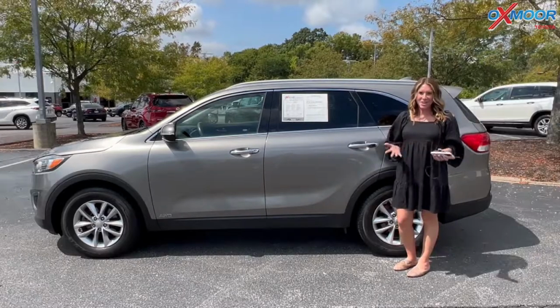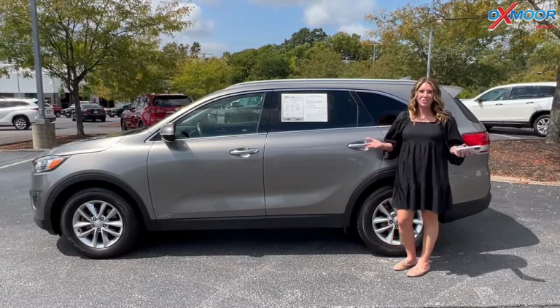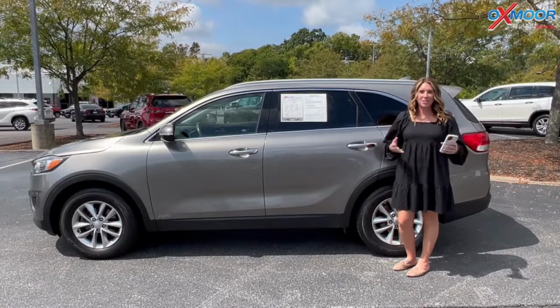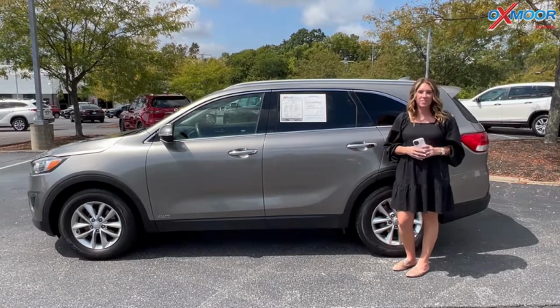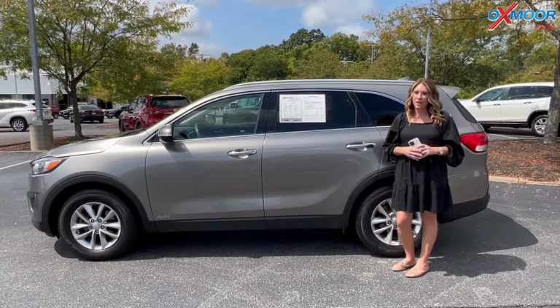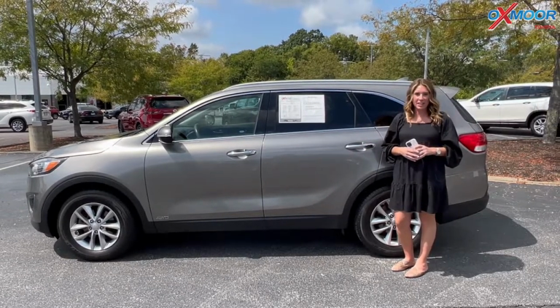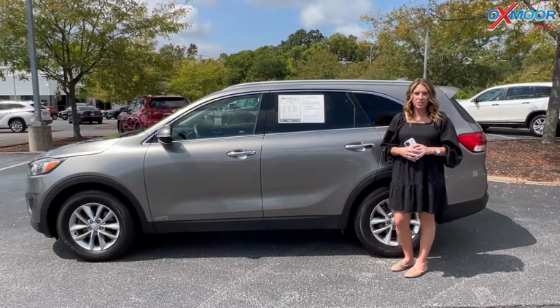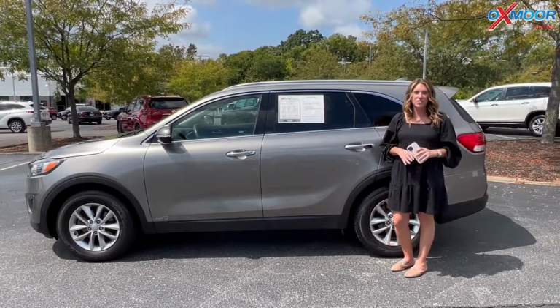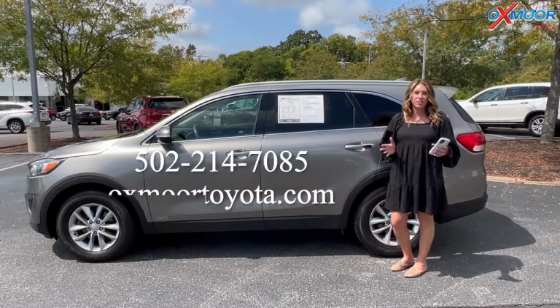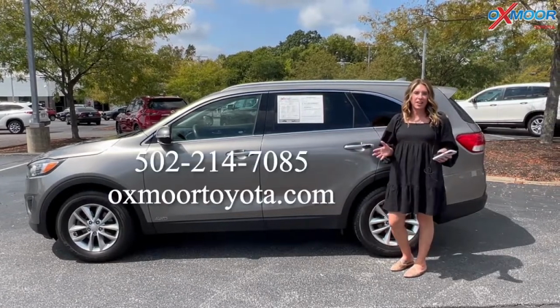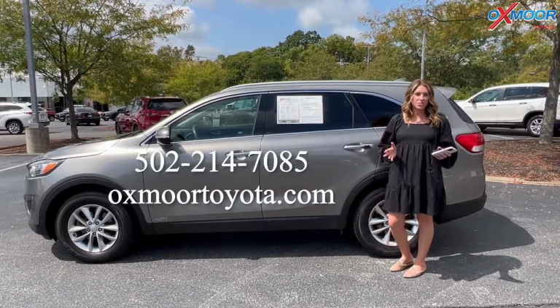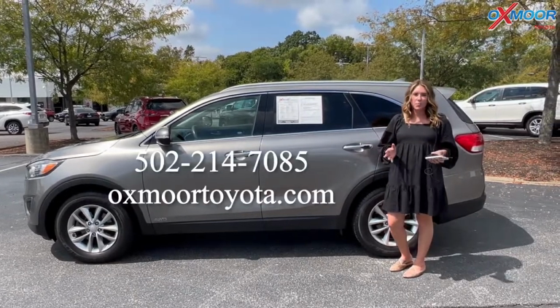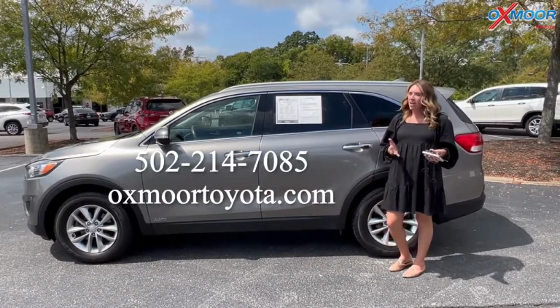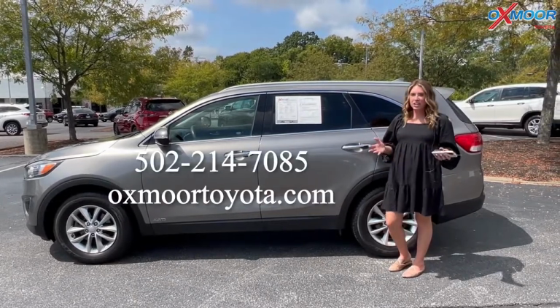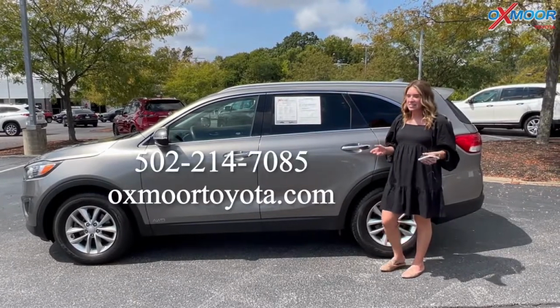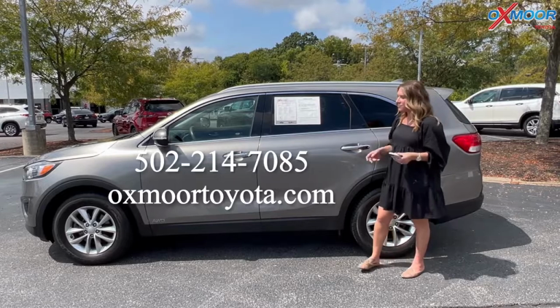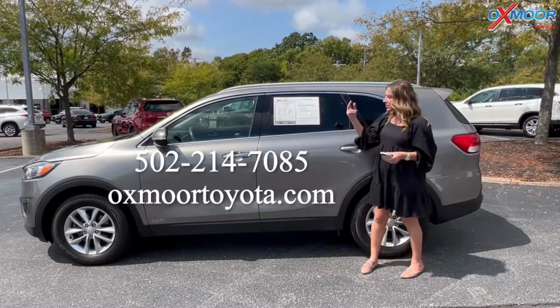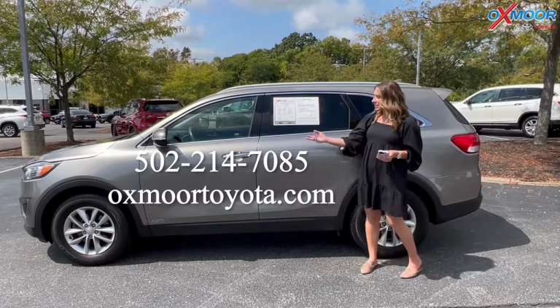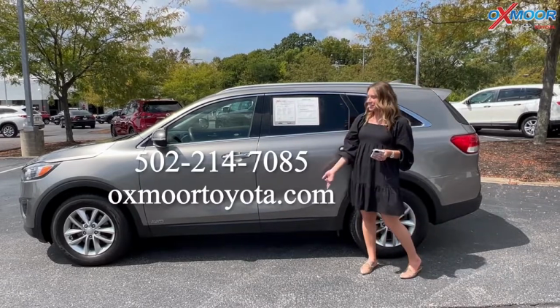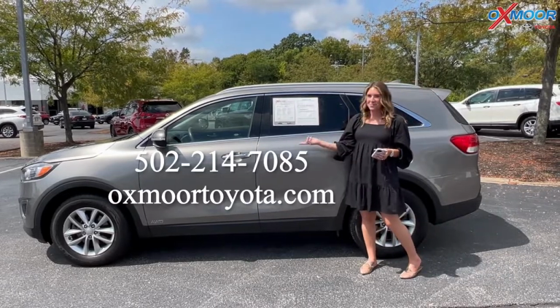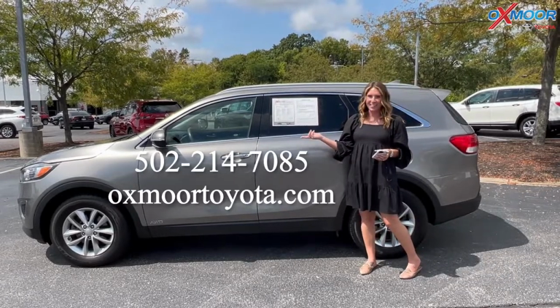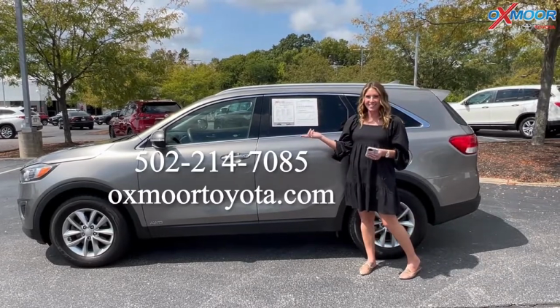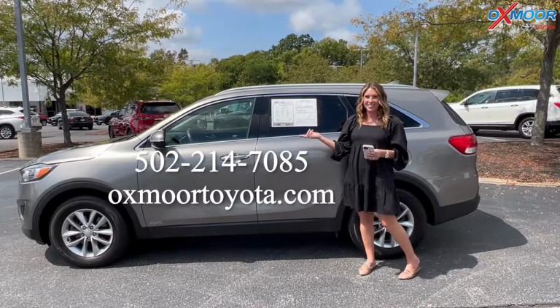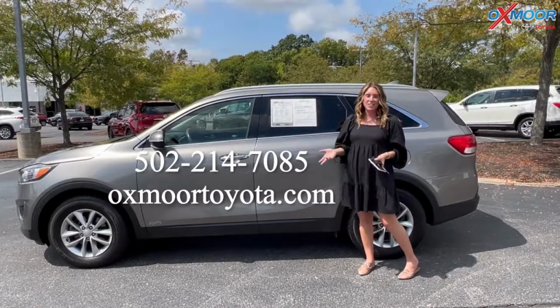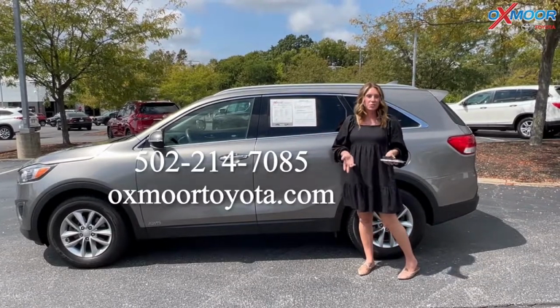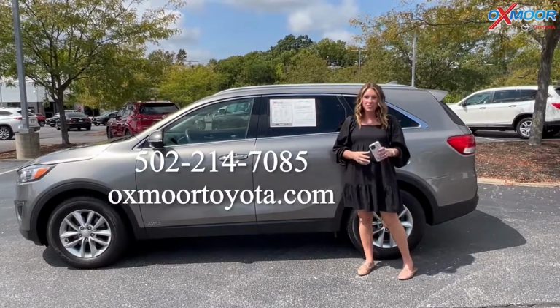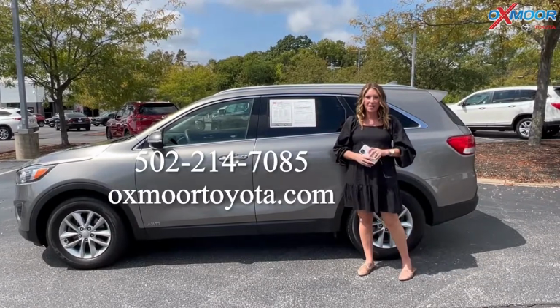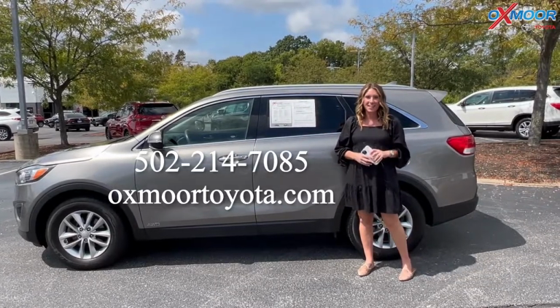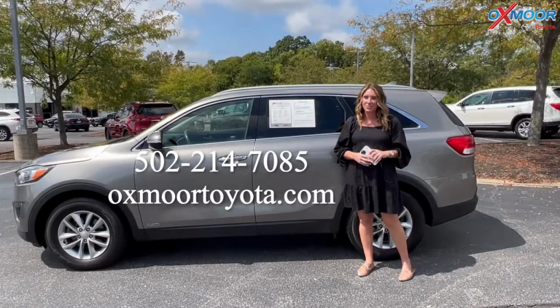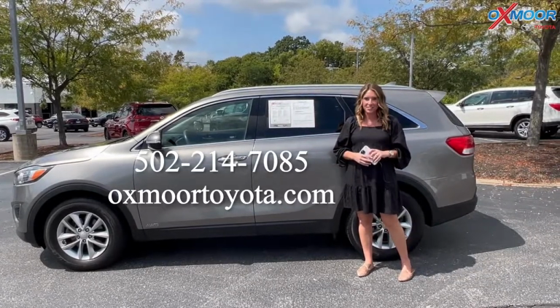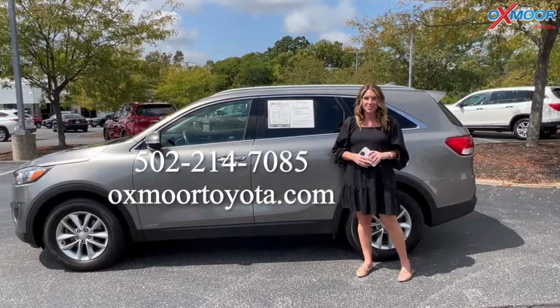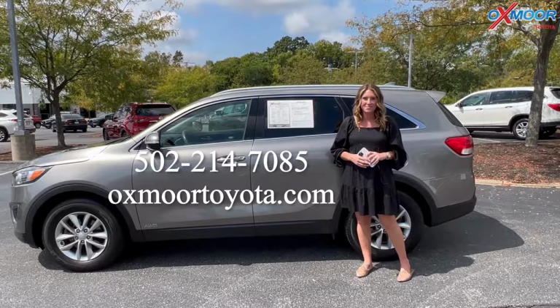Alright you all, if you have any questions, feel free to let us know. All of our contact info is listed right here. Thanks so much for watching and we'll see you soon. Bye!